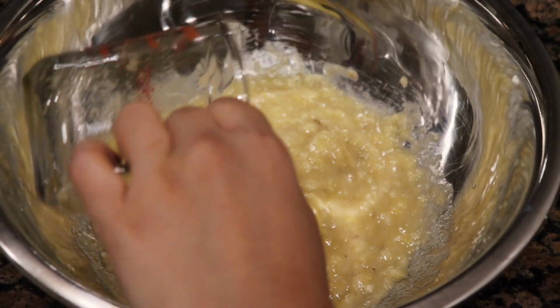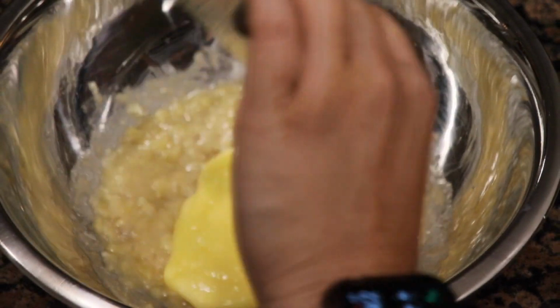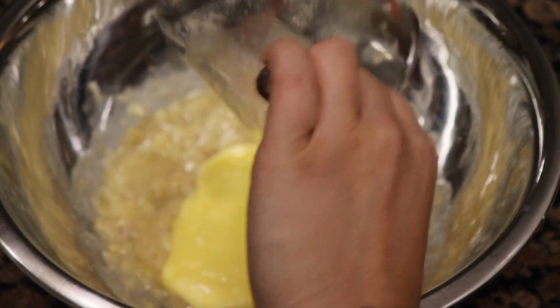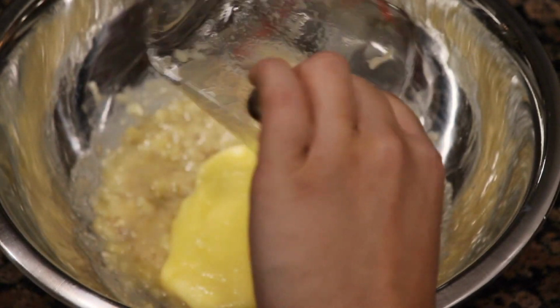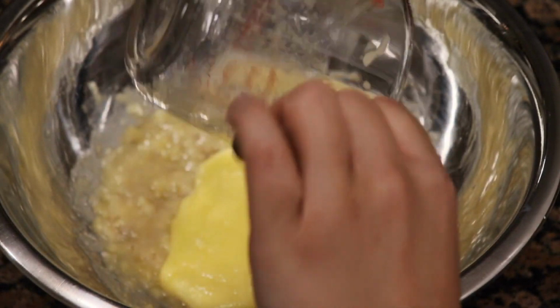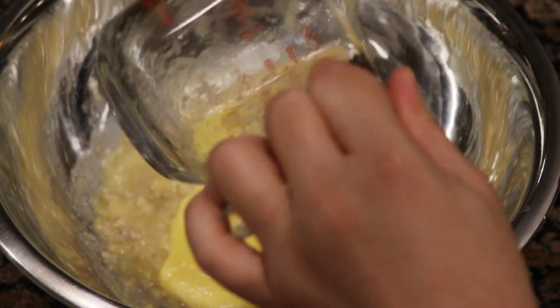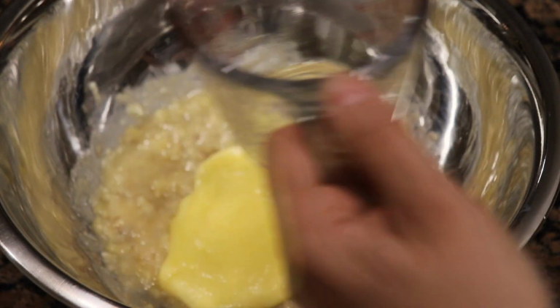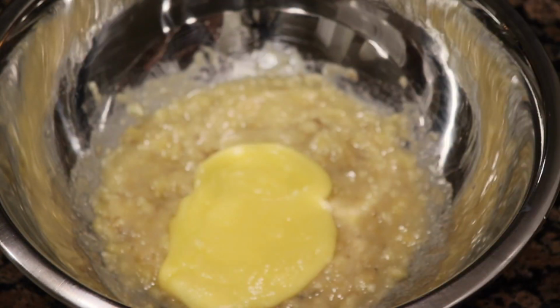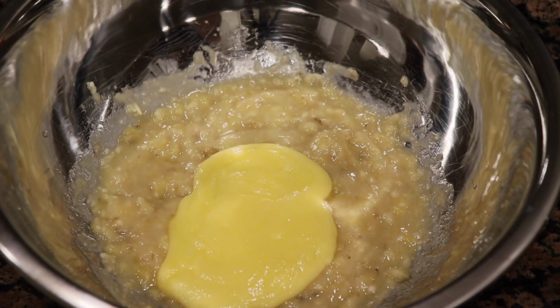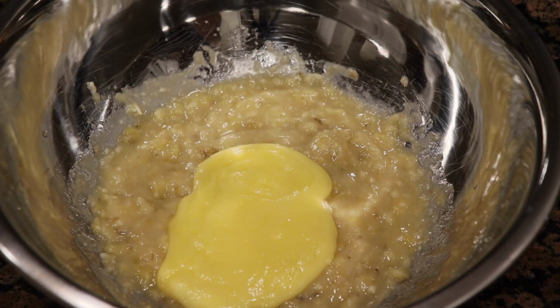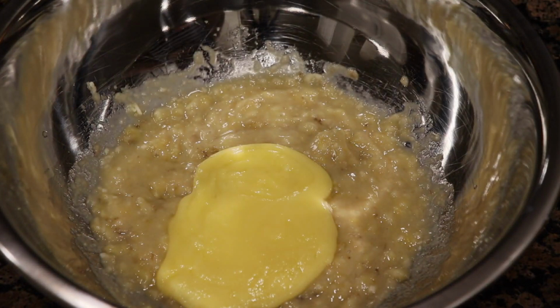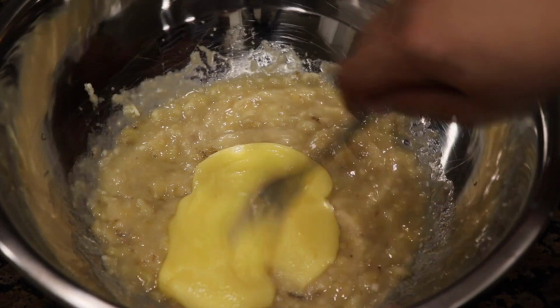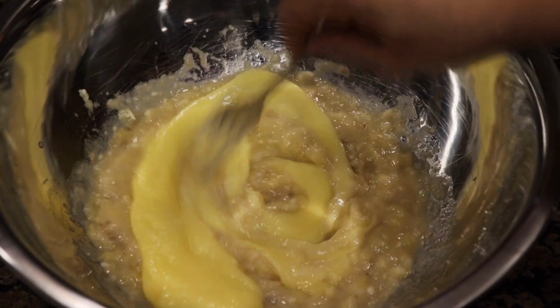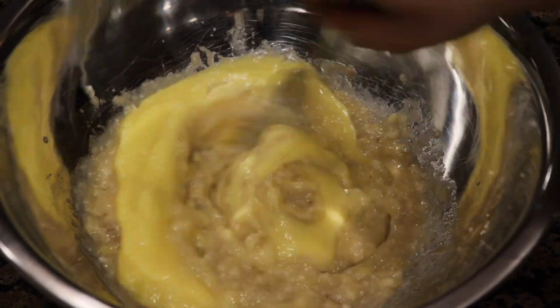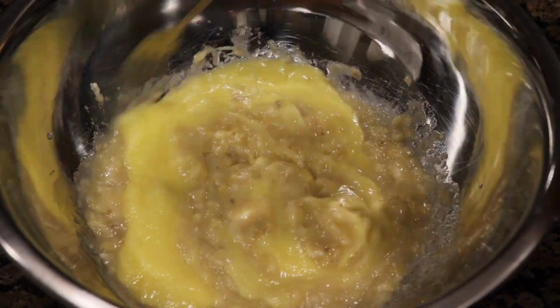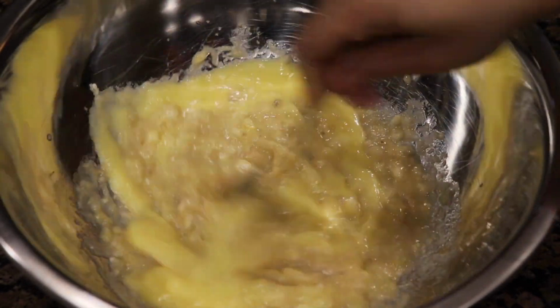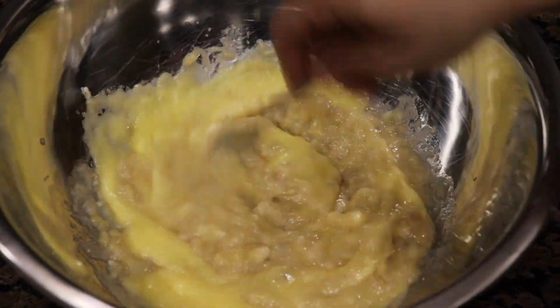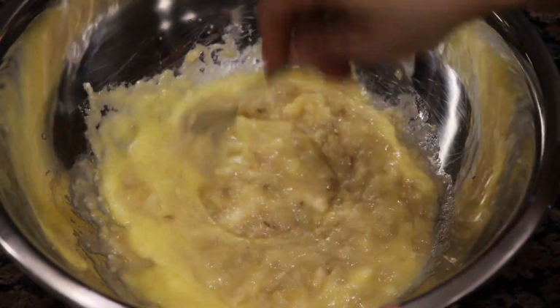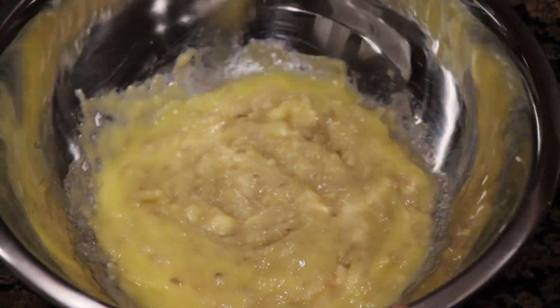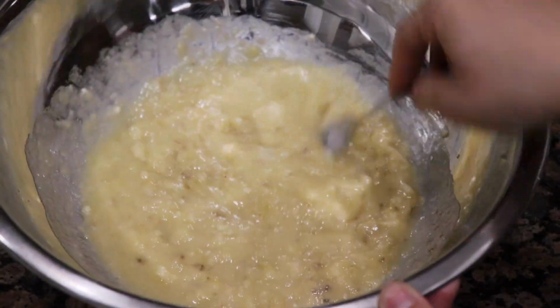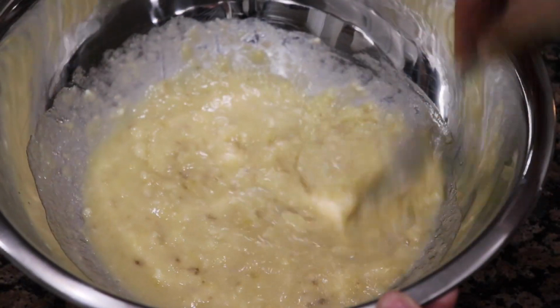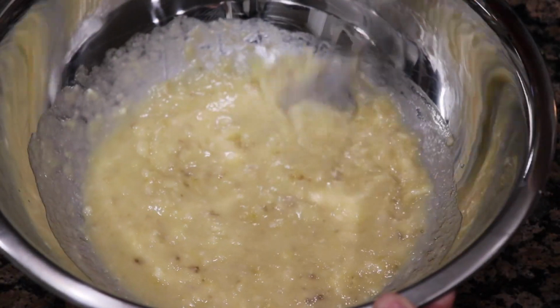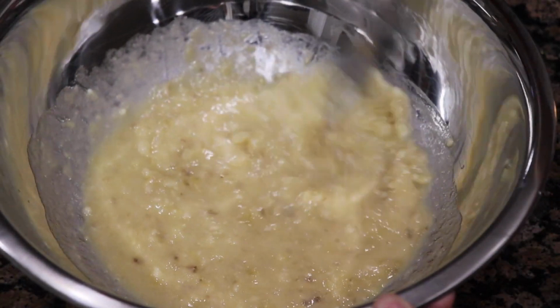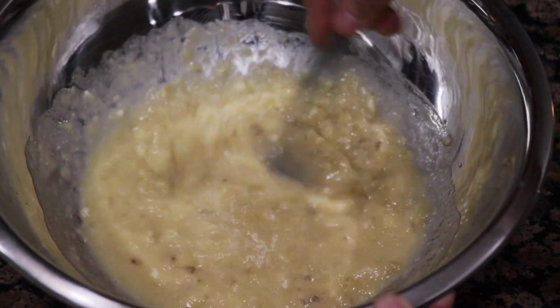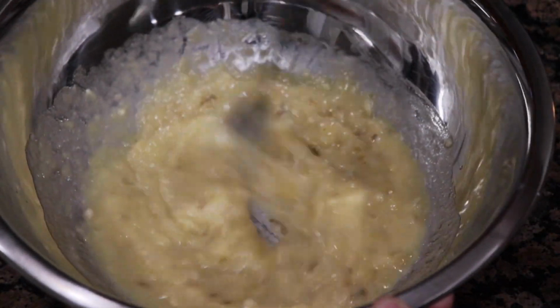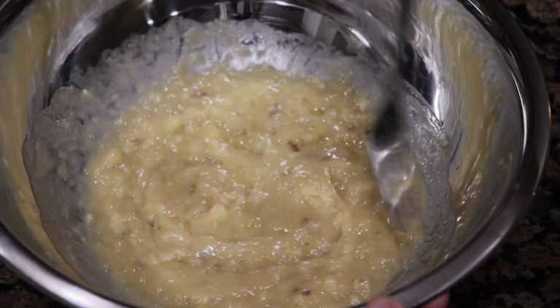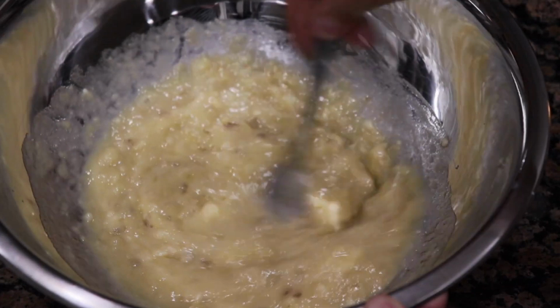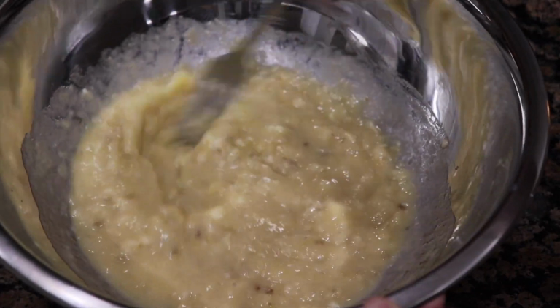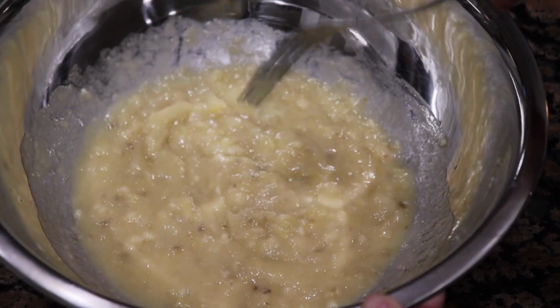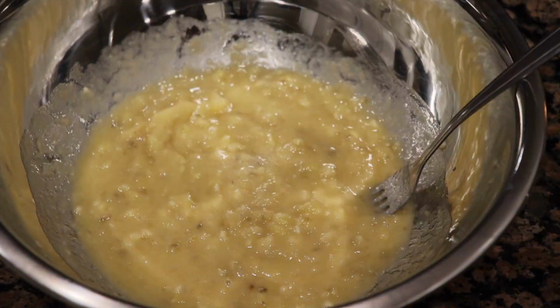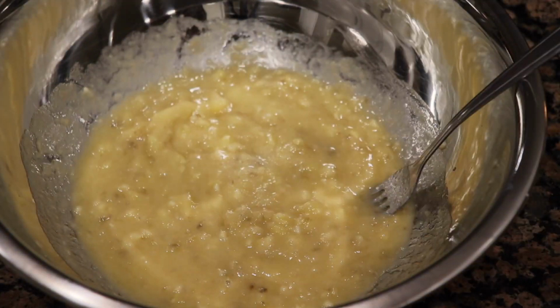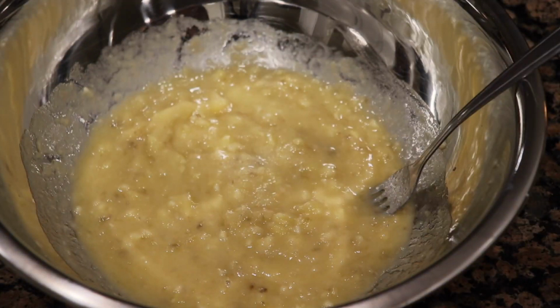The next ingredient is going to be the melted butter. Be very careful whenever you're microwaving it because butter melts so fast — you won't need to microwave it too long, and I would suggest doing it a few seconds at a time.